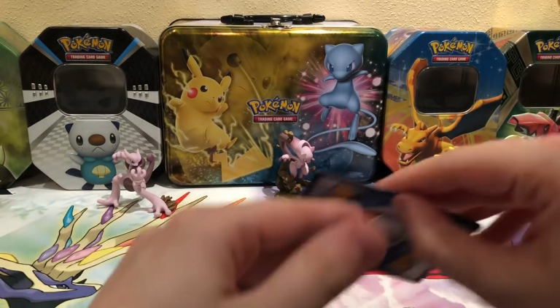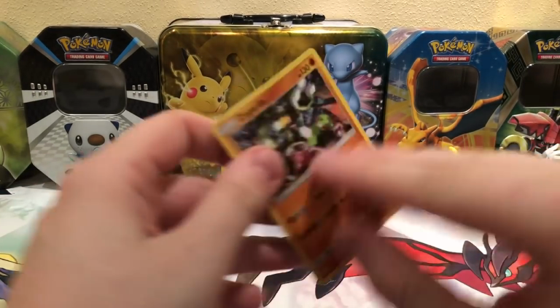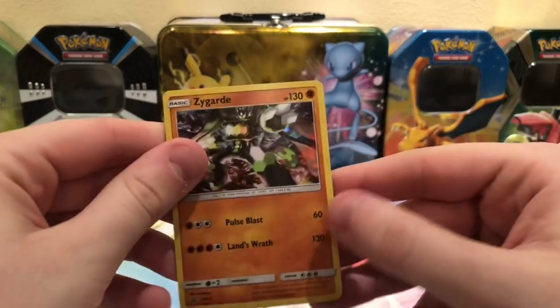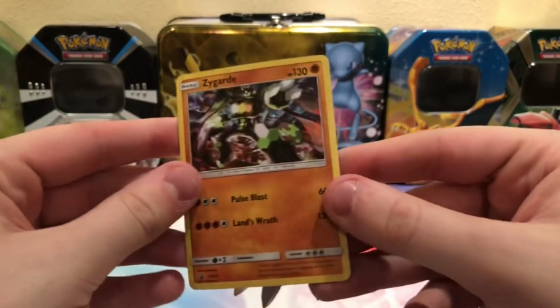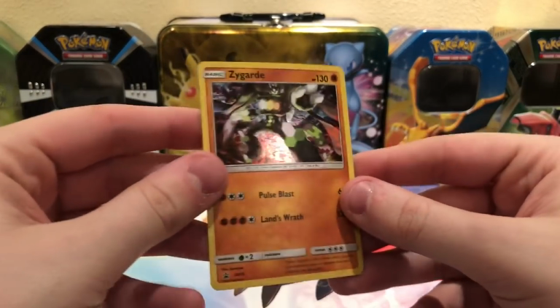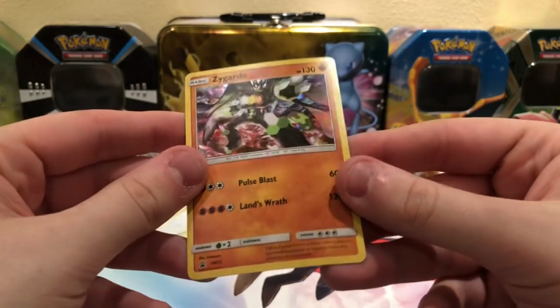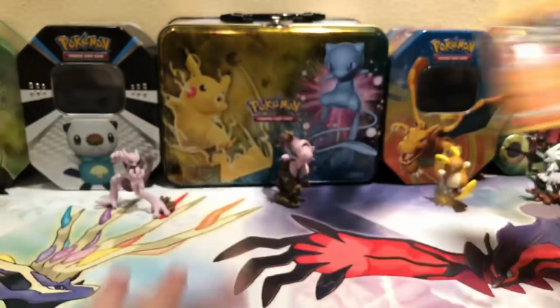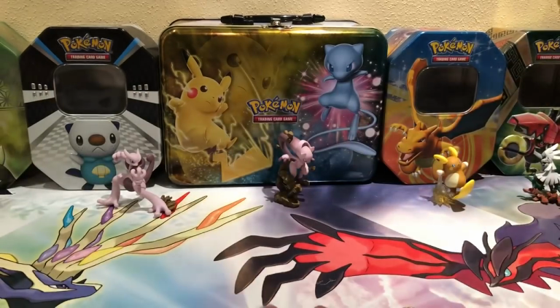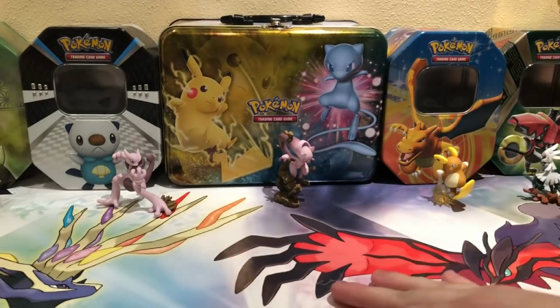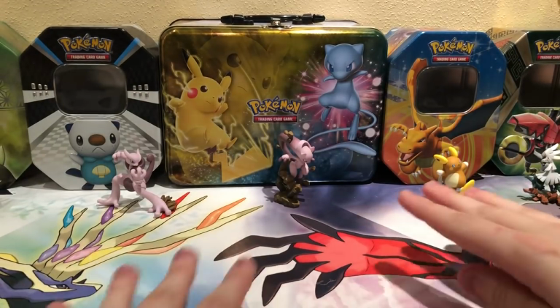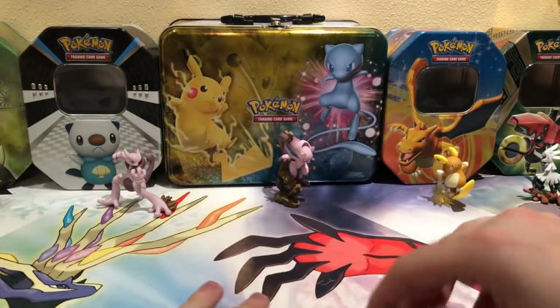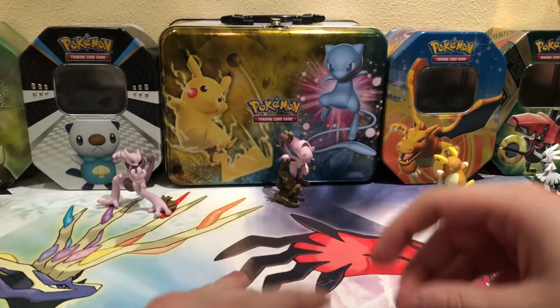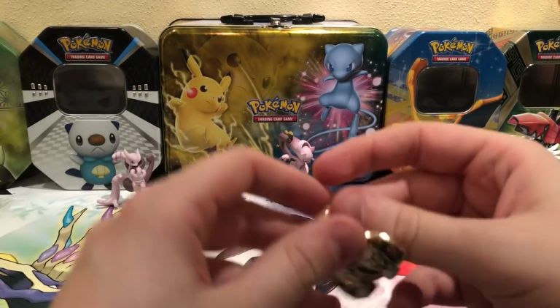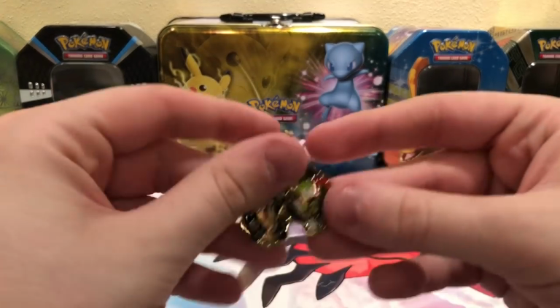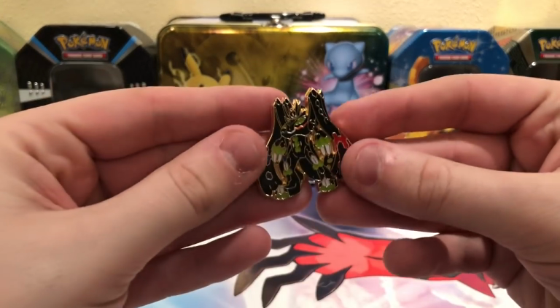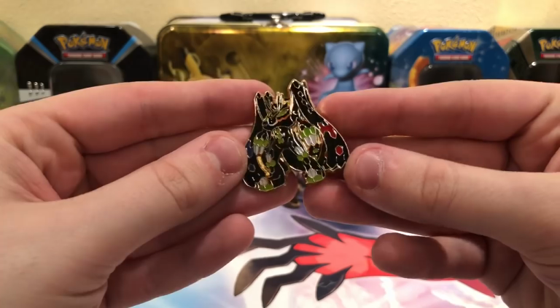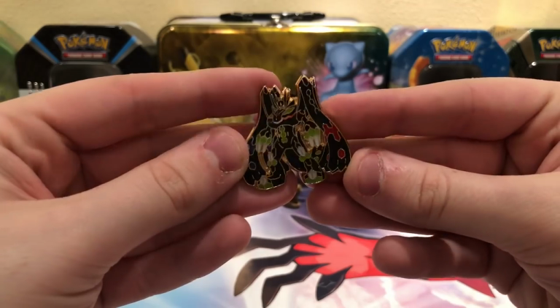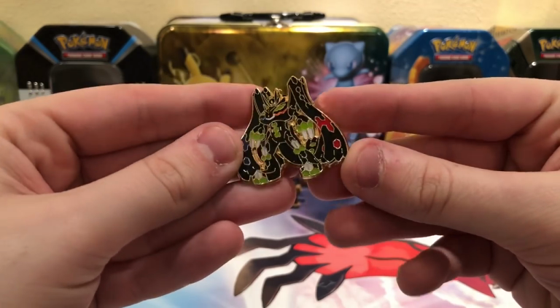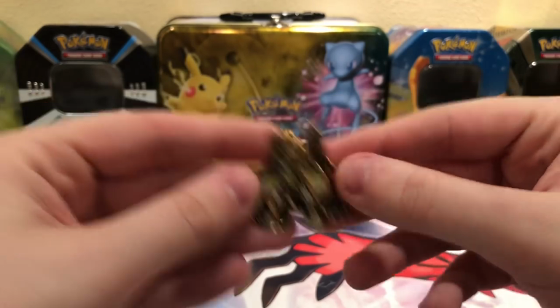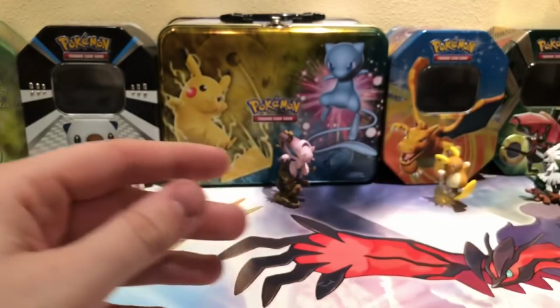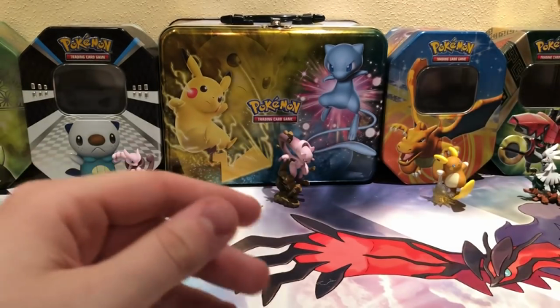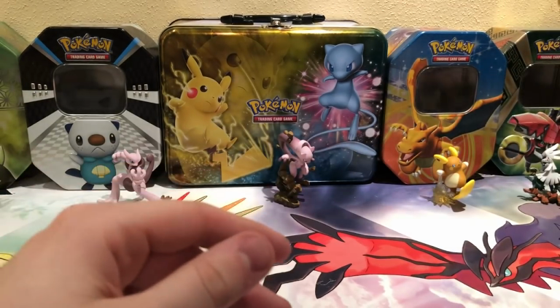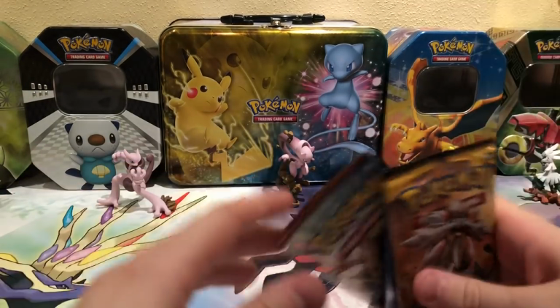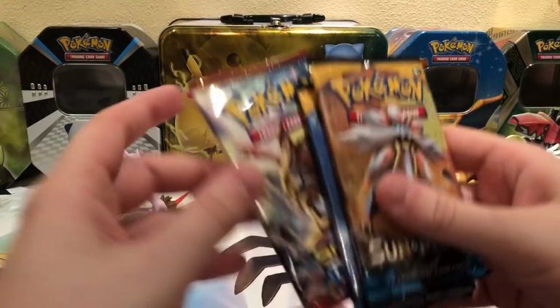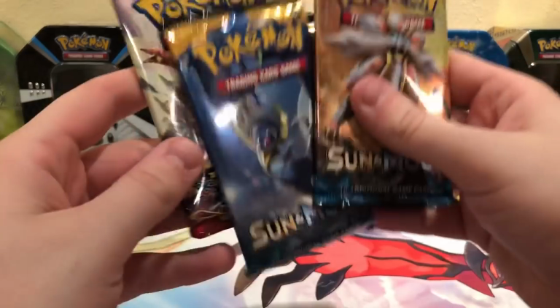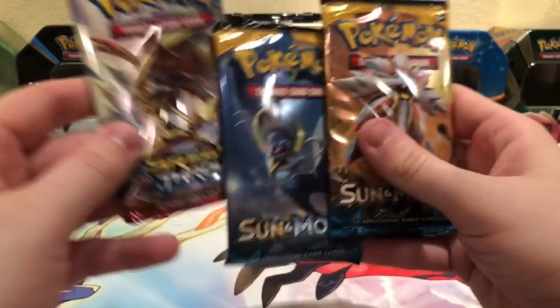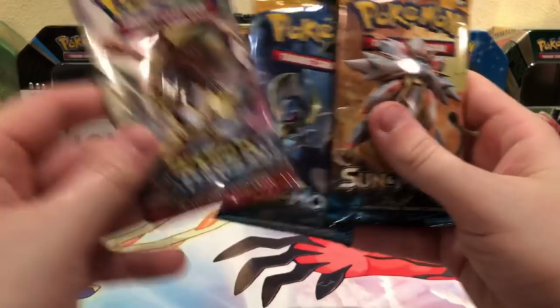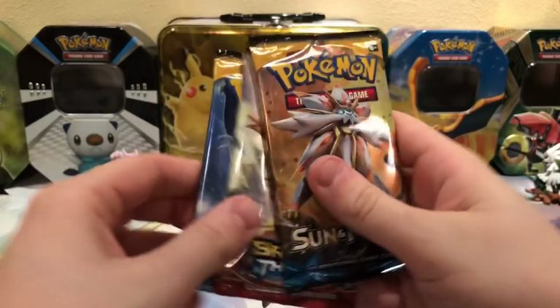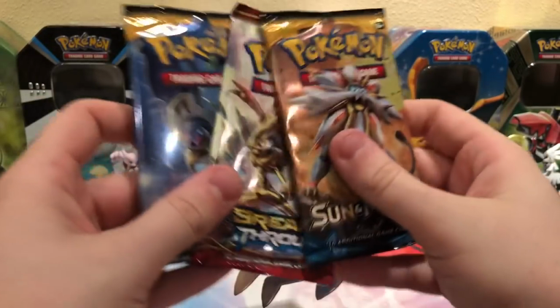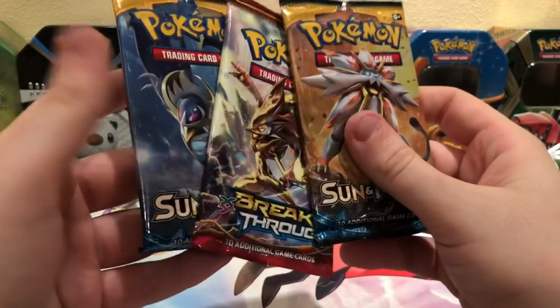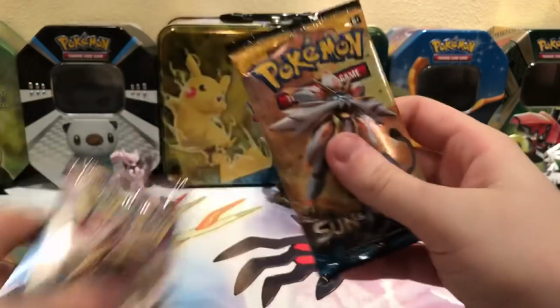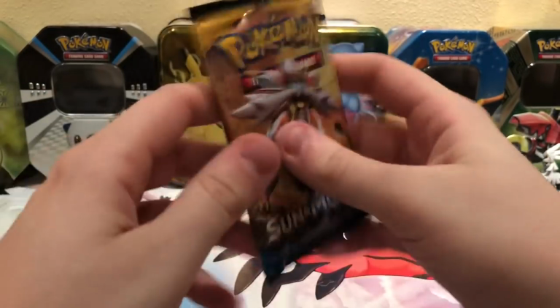Here's the Zygarde promo — I already showed it off before. Here's the pin, the Zygarde pin. I already went through all this stuff before. Two Sun and Moon packs, and a Race-Through pack. Let's do it.